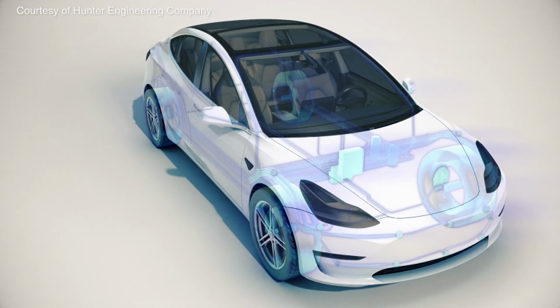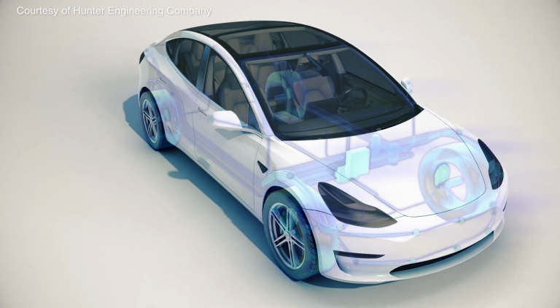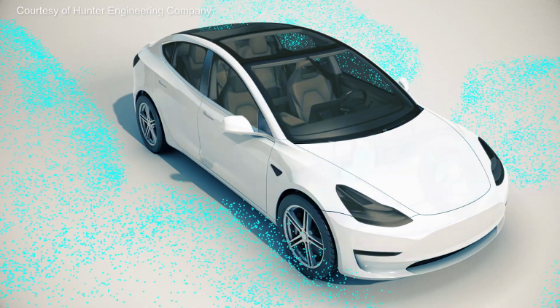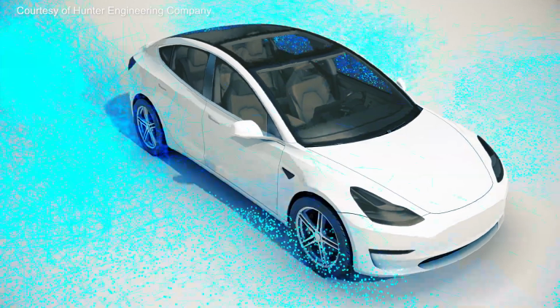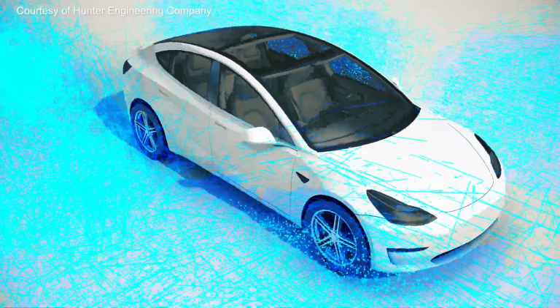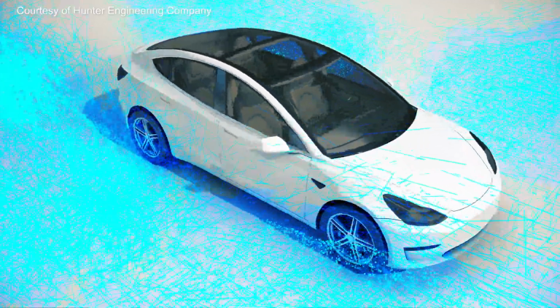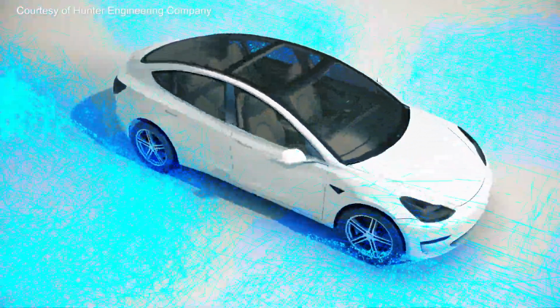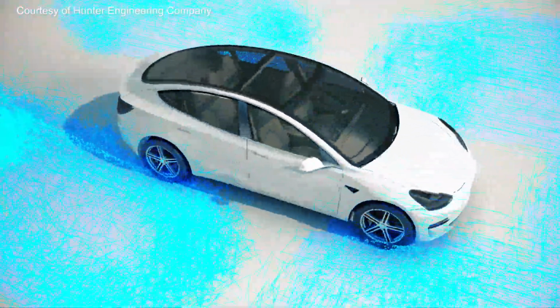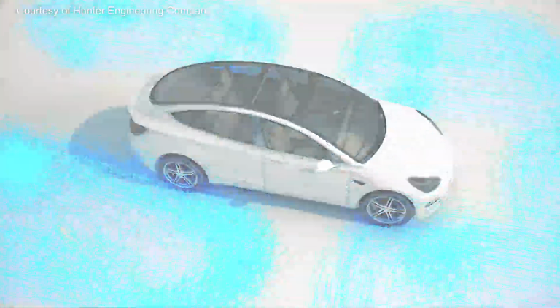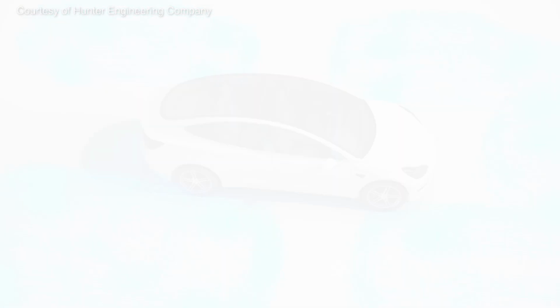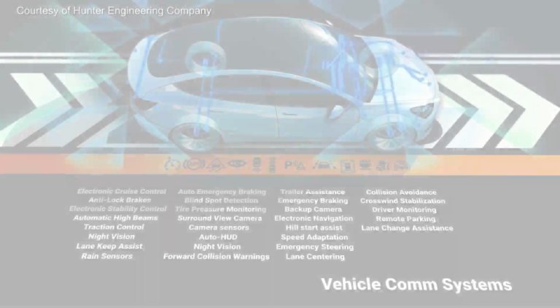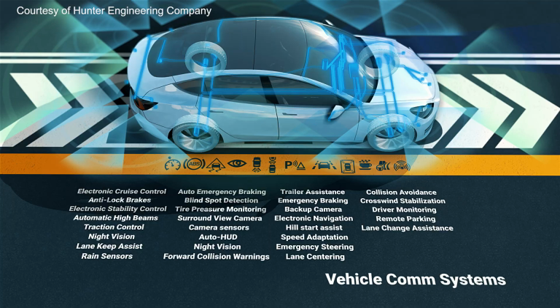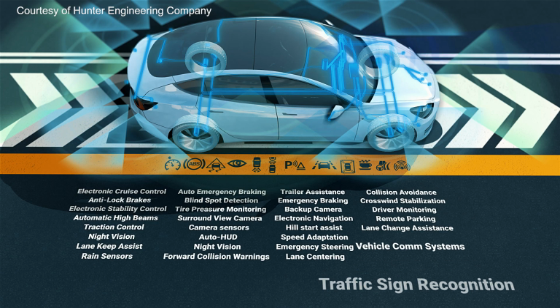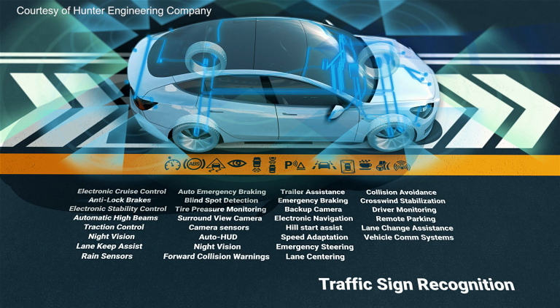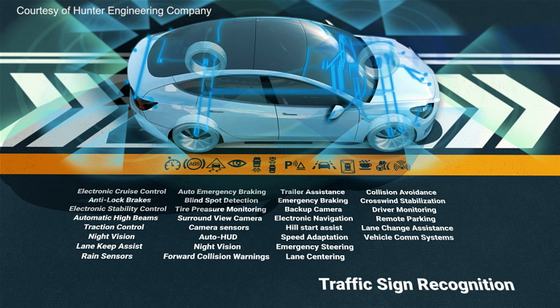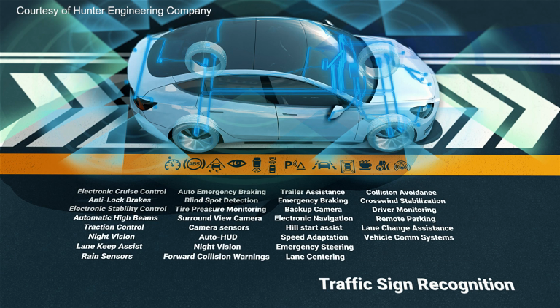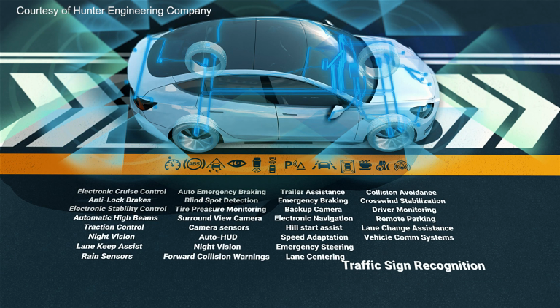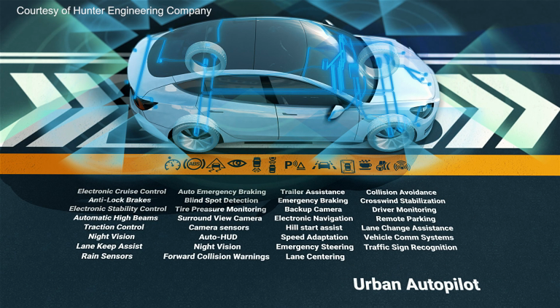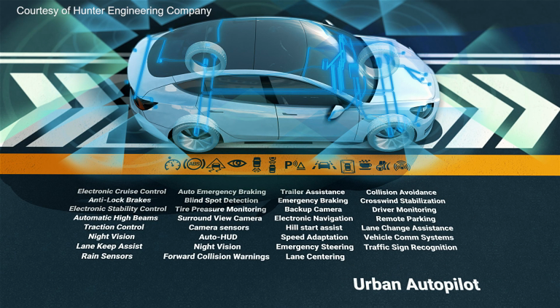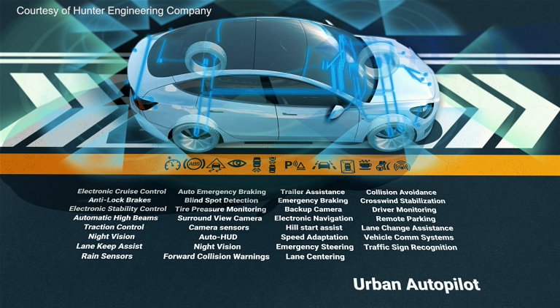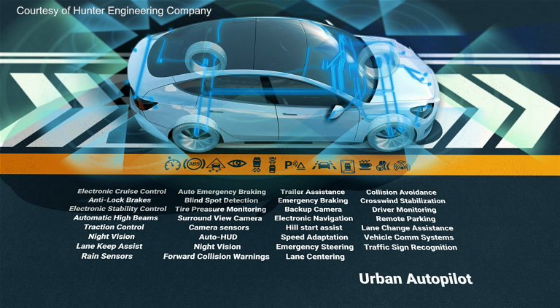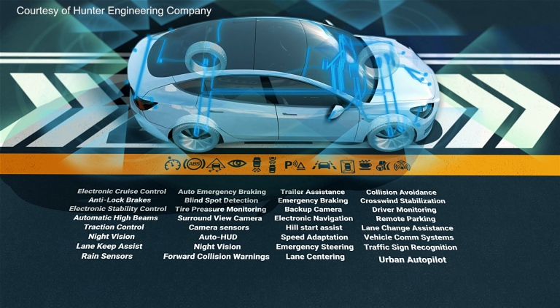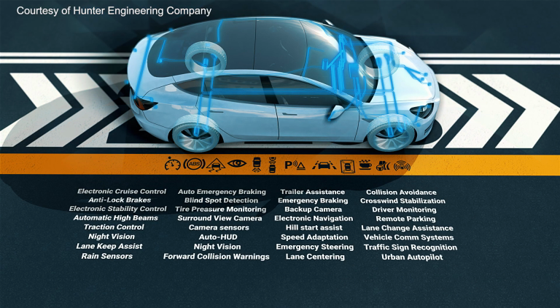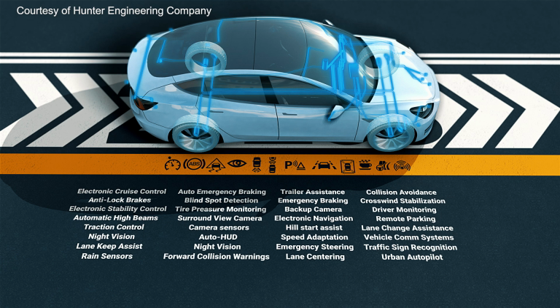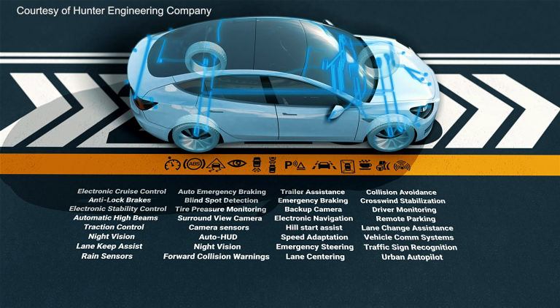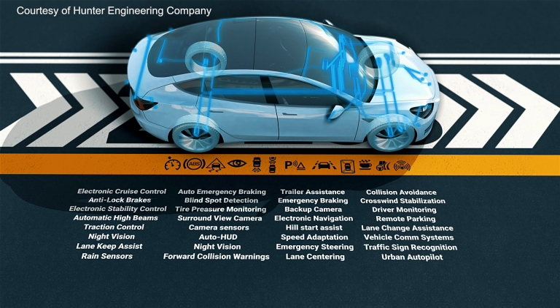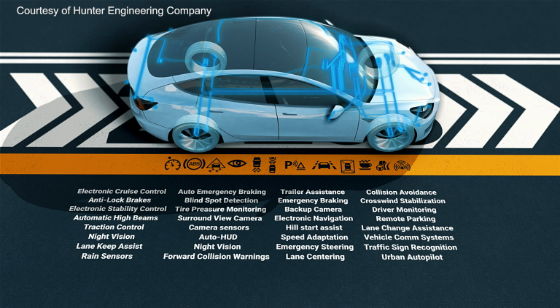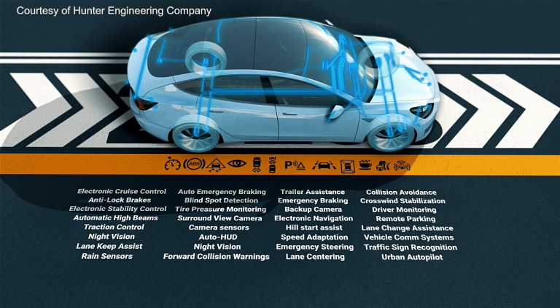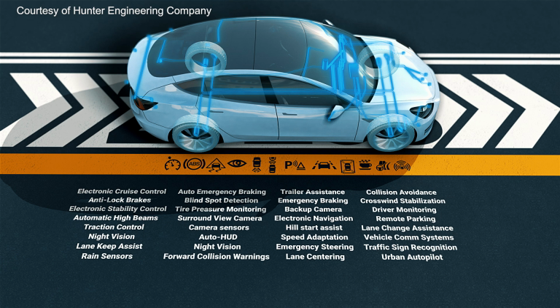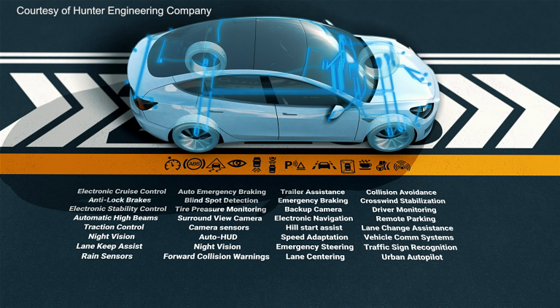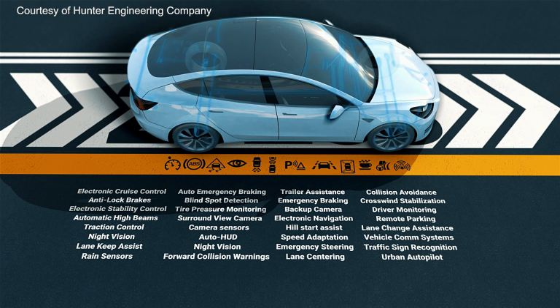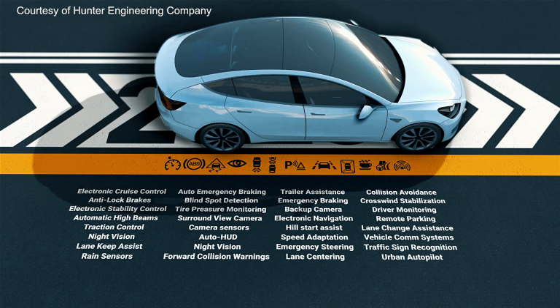In many cars today, all of the hardware is already in place for self-driving, but for now, some human supervision is still required.